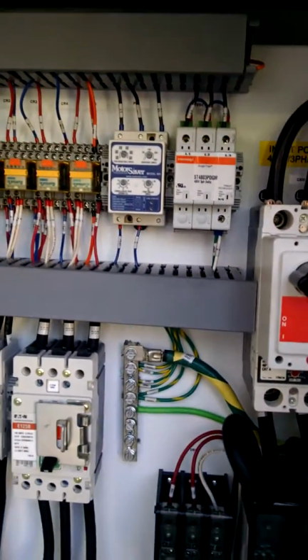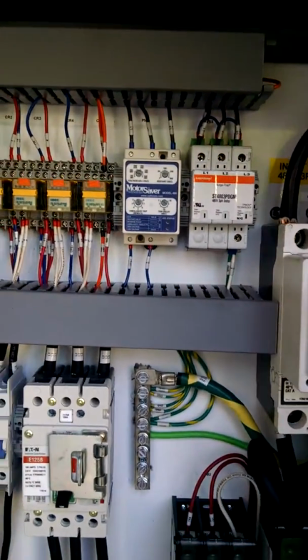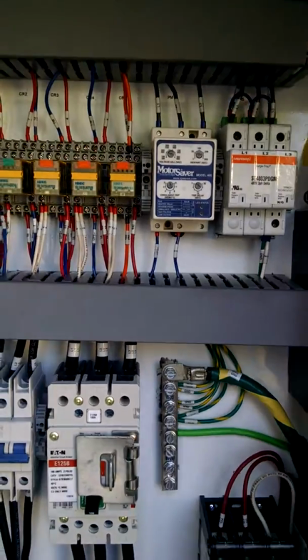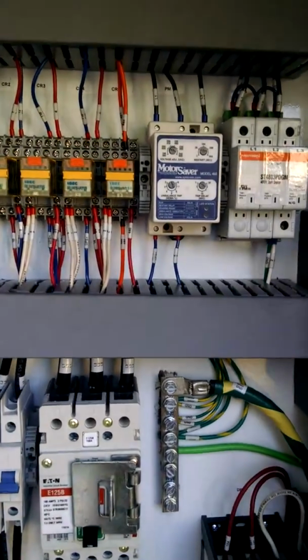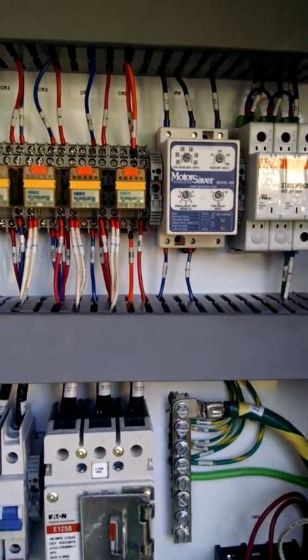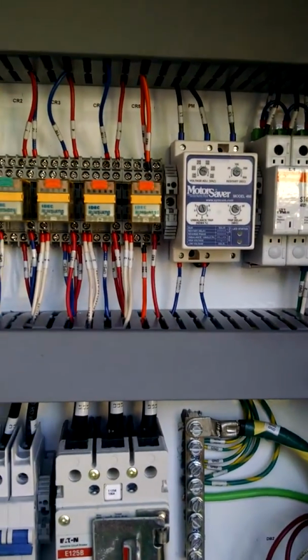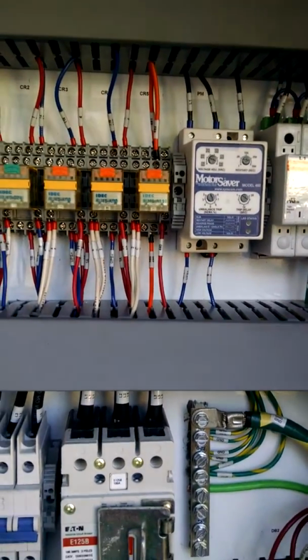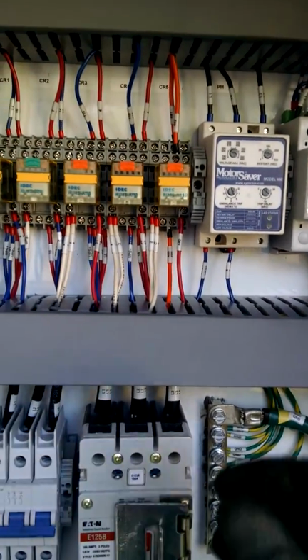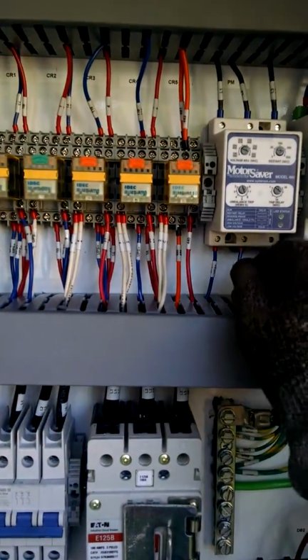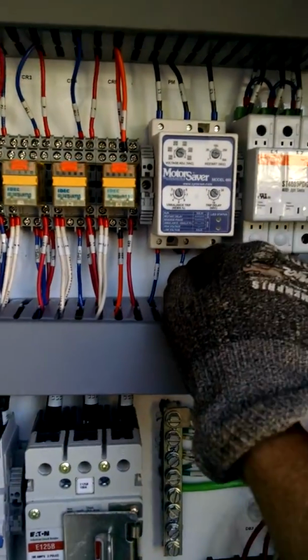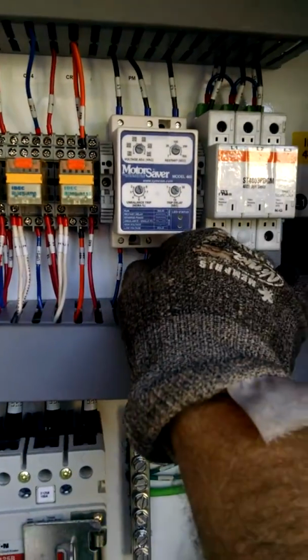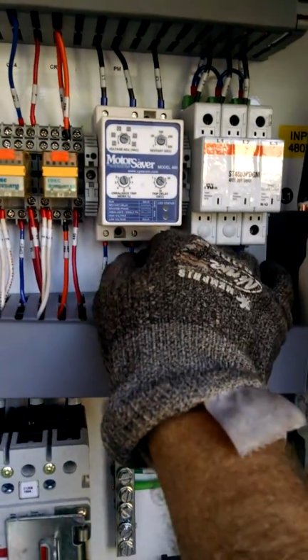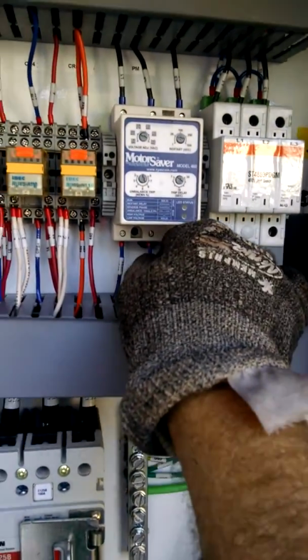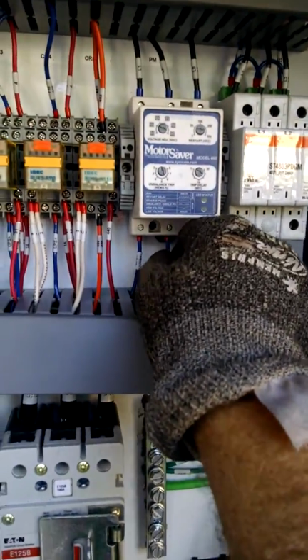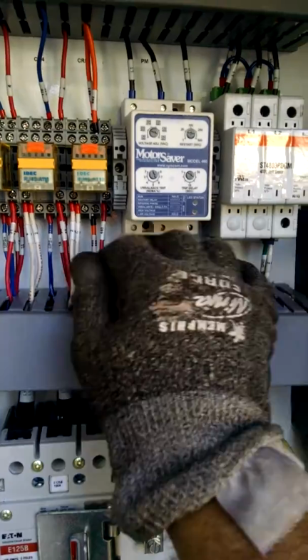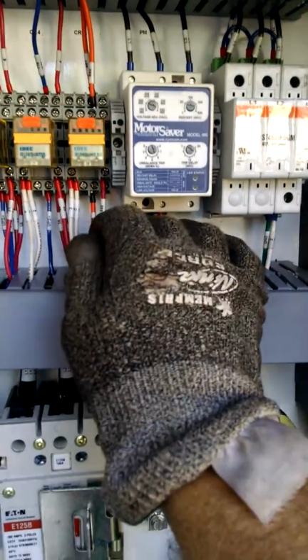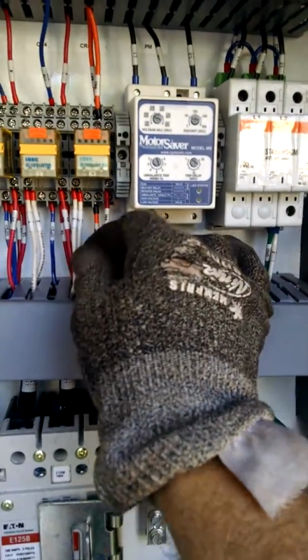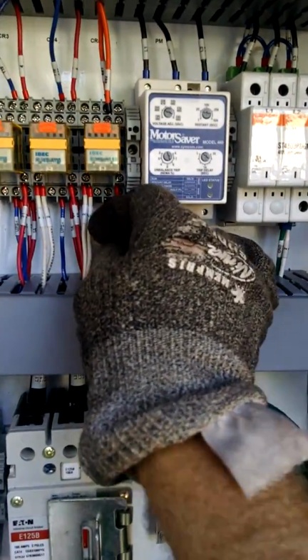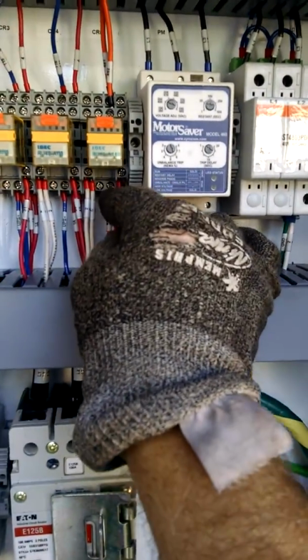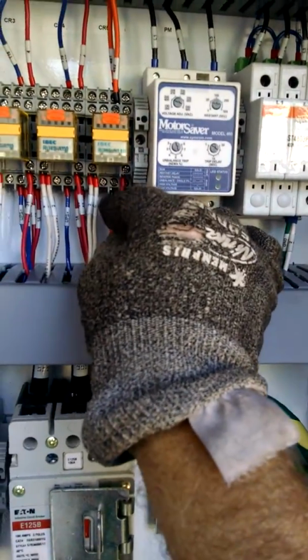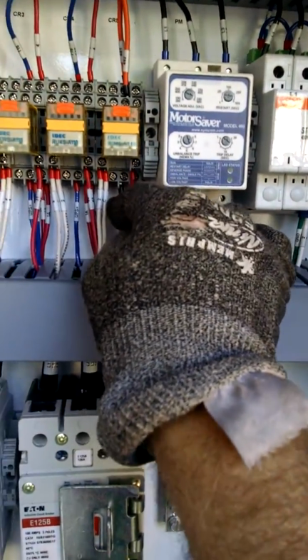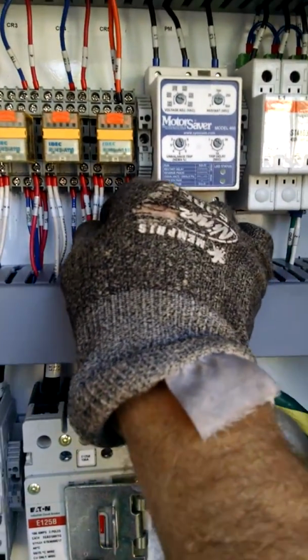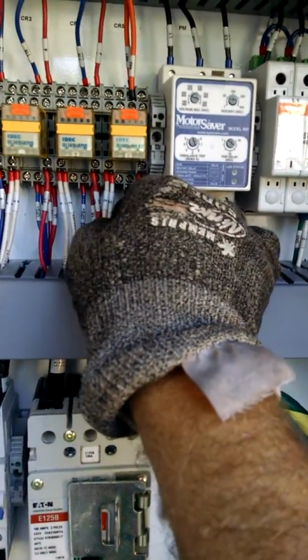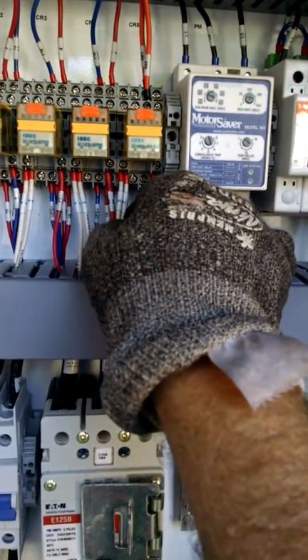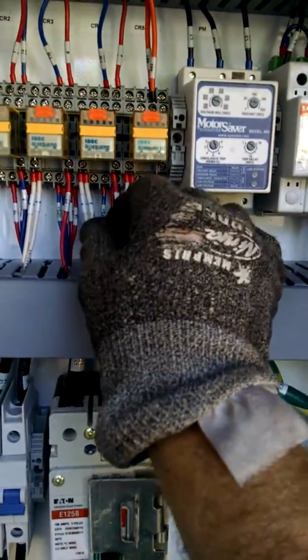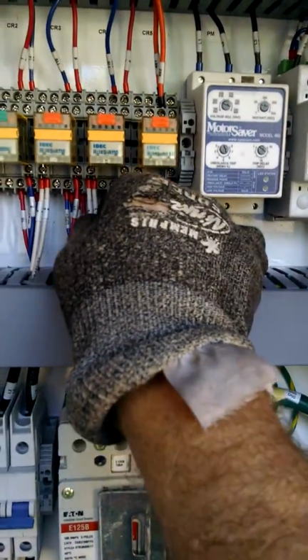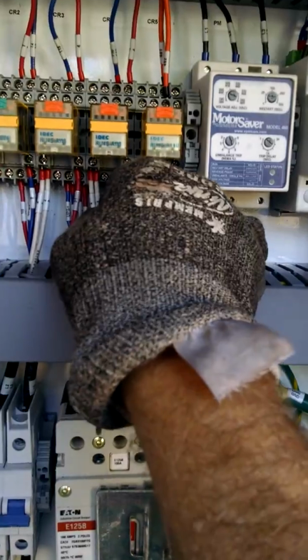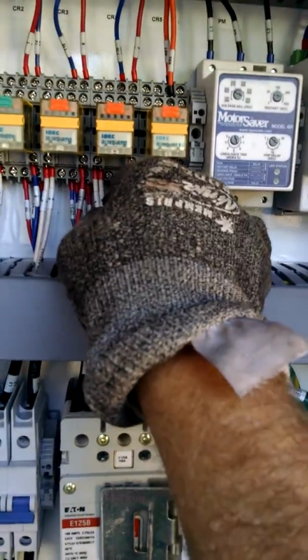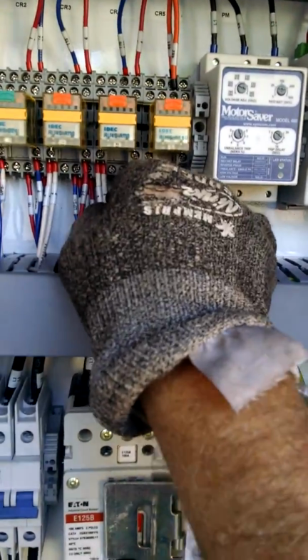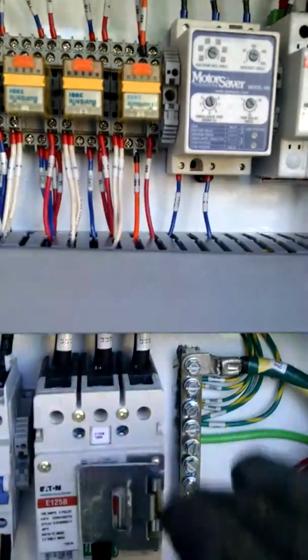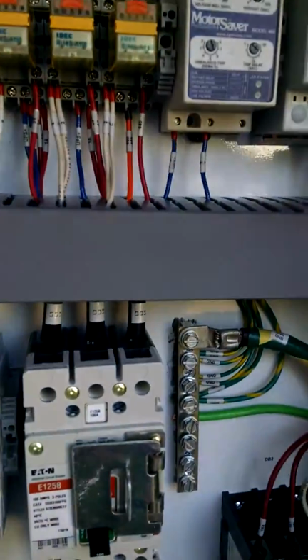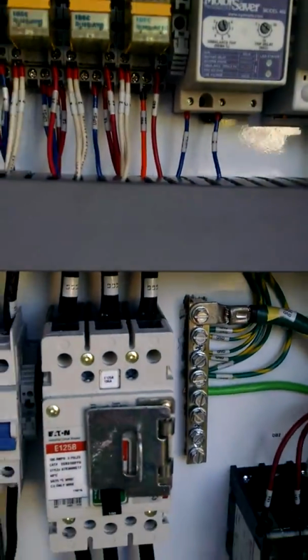With the power off, you're going to want to go through the entire system and check for wires that may have shaken or vibrated loose during shipping. So you want to check each of these terminals, each wire — give it a tug — make sure it doesn't come loose.